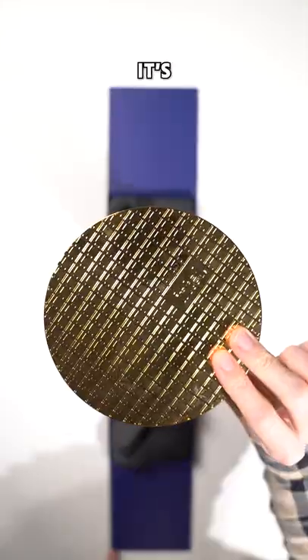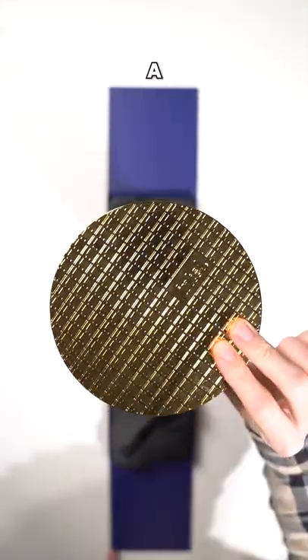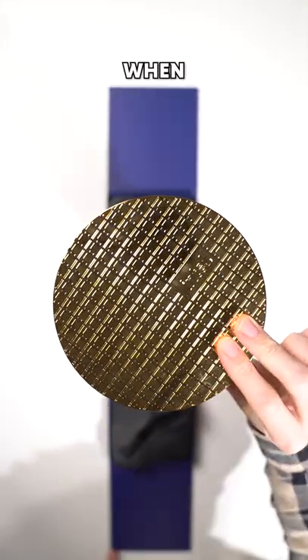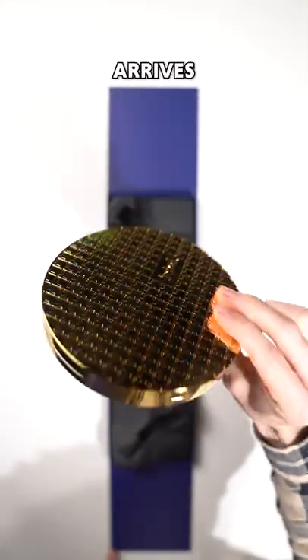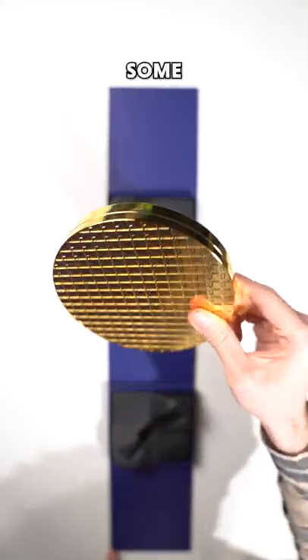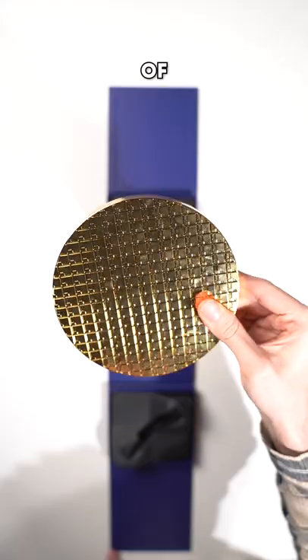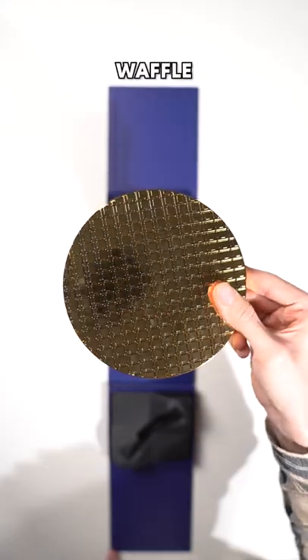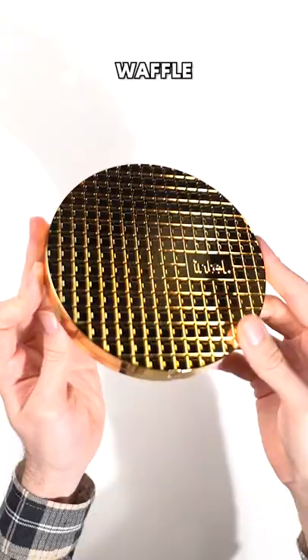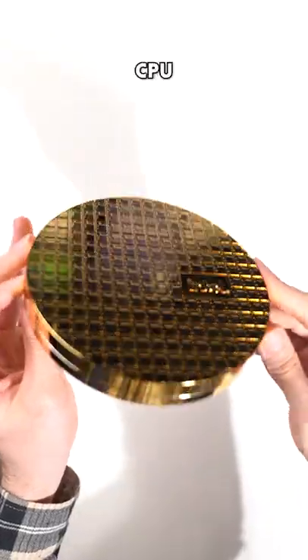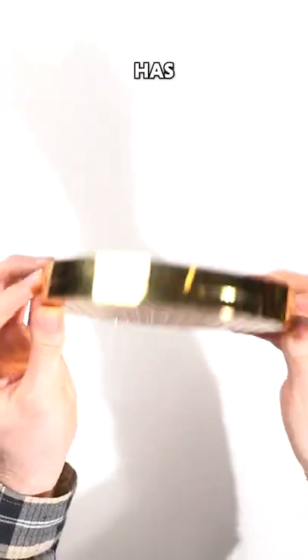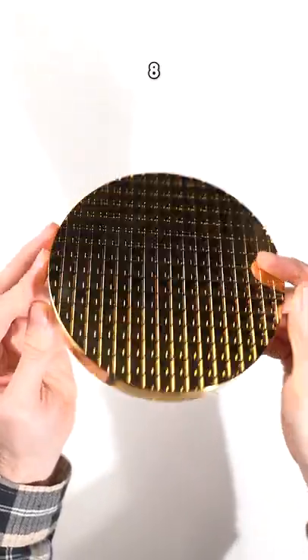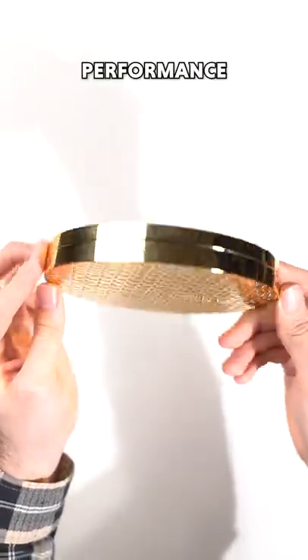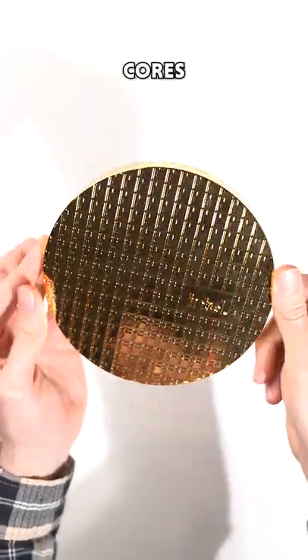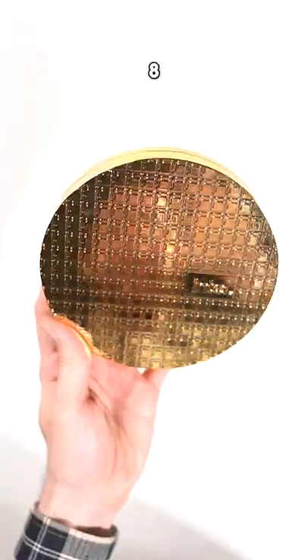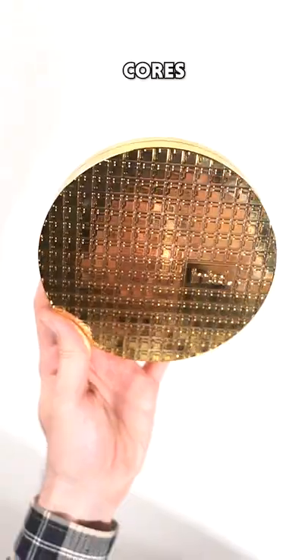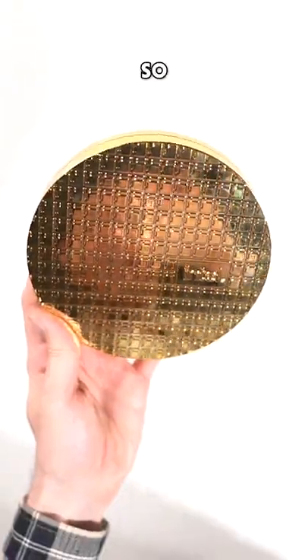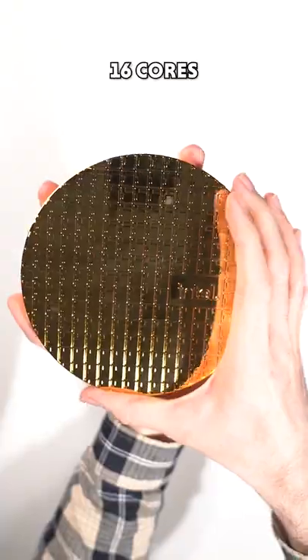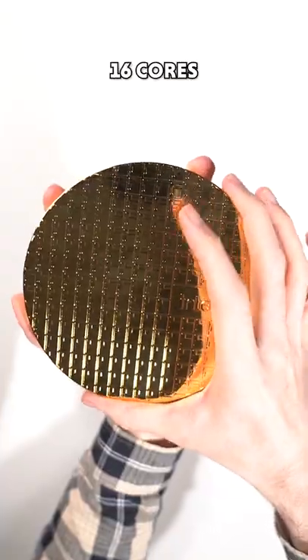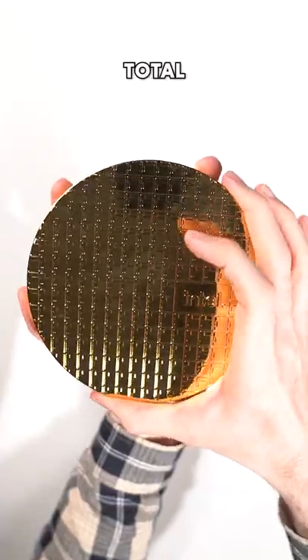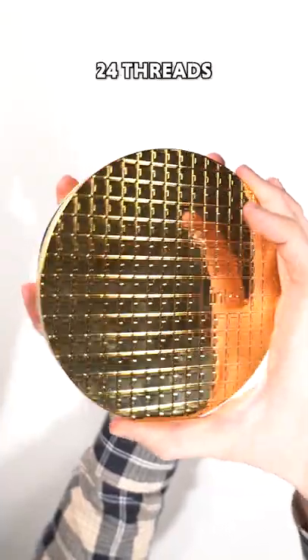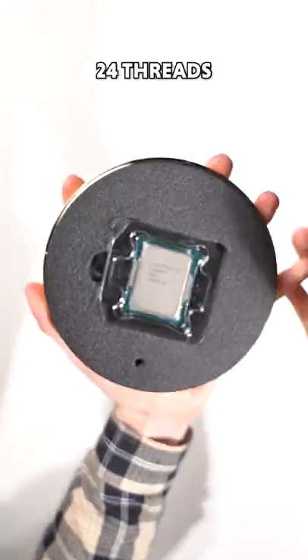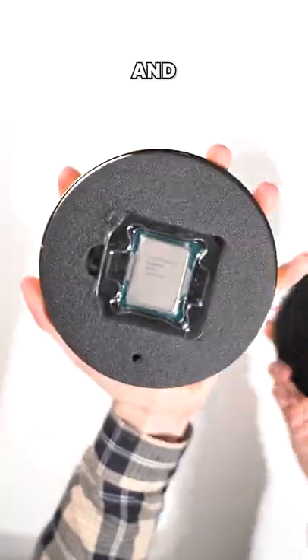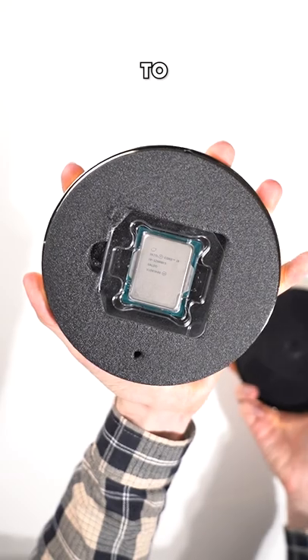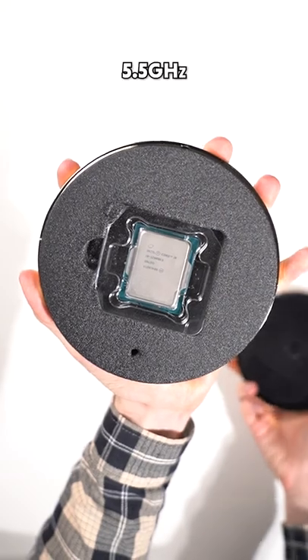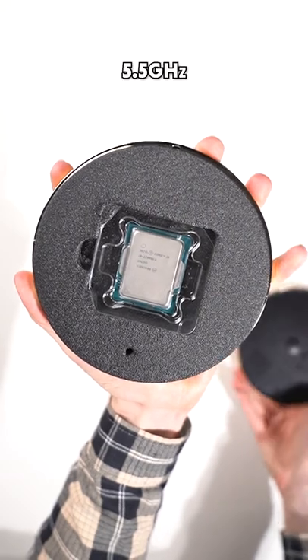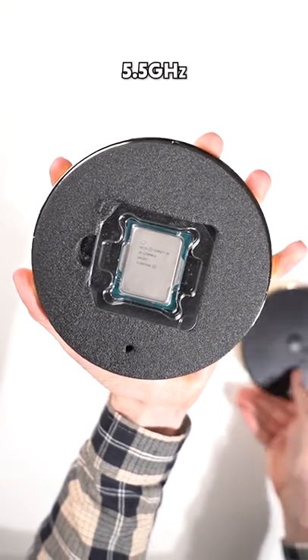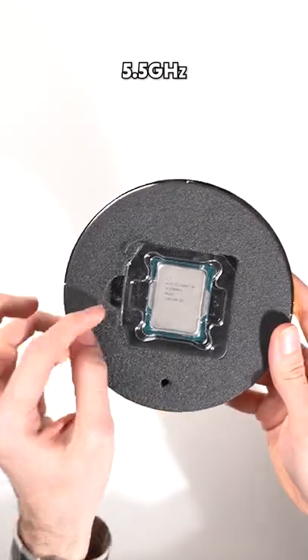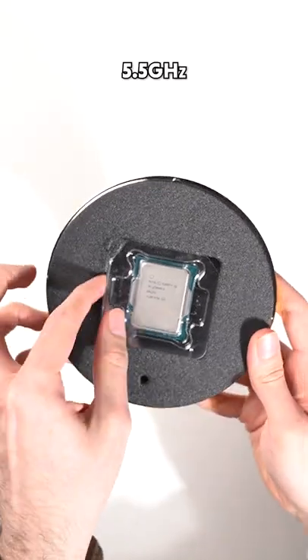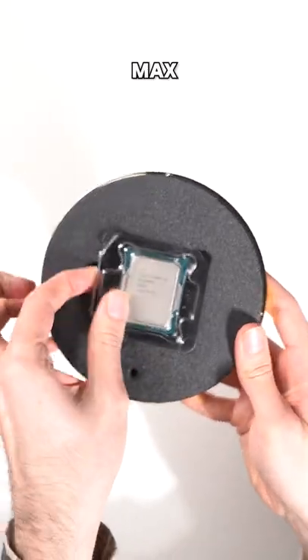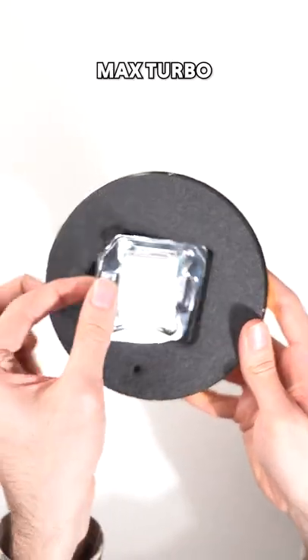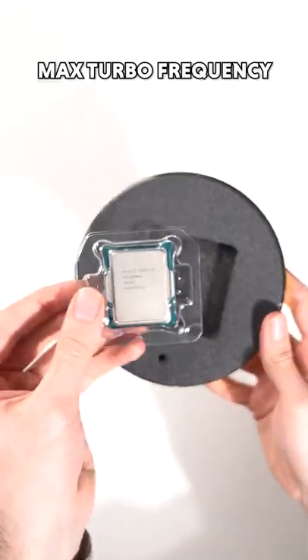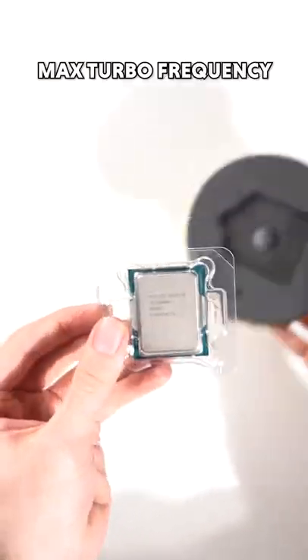You know it's going to be a beast when it arrives in some sort of golden waffle. This CPU has 8 performance cores, 8 efficient cores, so 16 cores in total, 24 threads, and up to a 5.5GHz max turbo frequency.